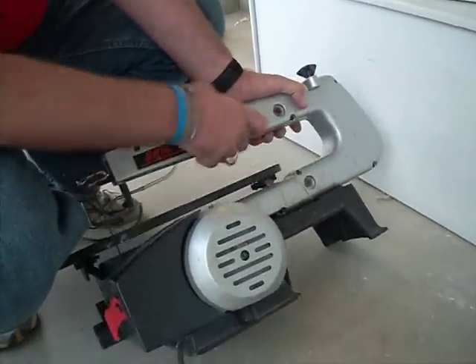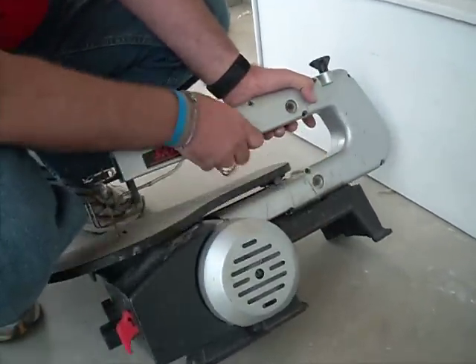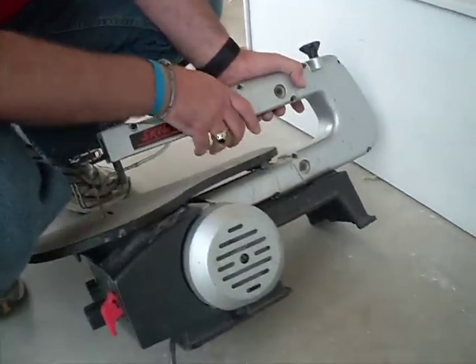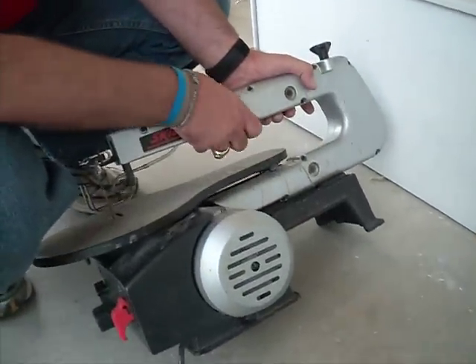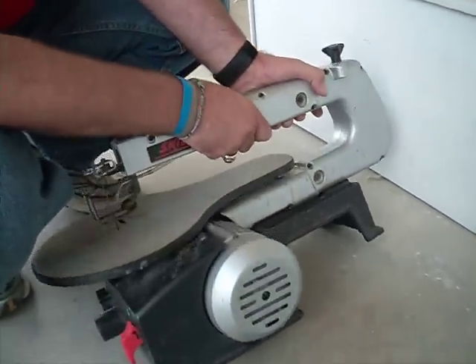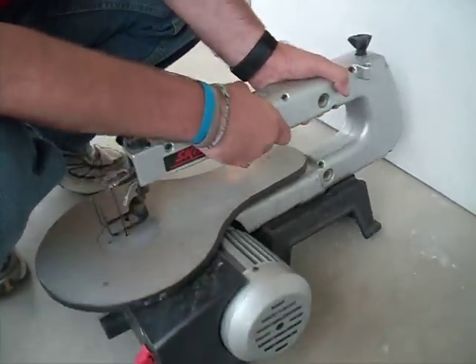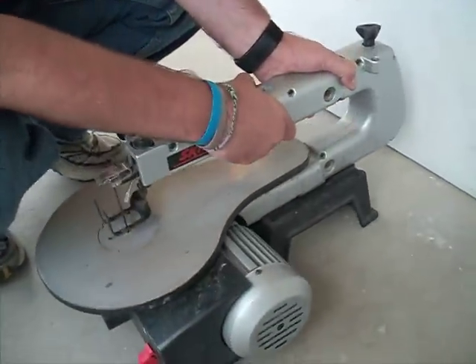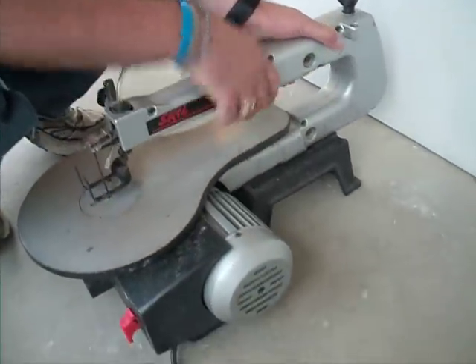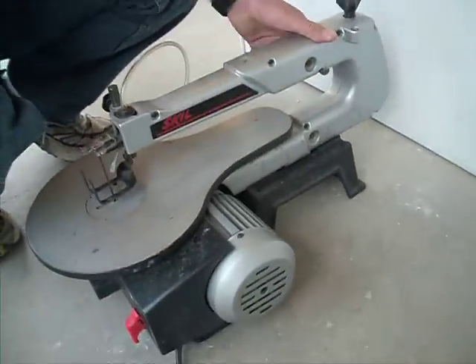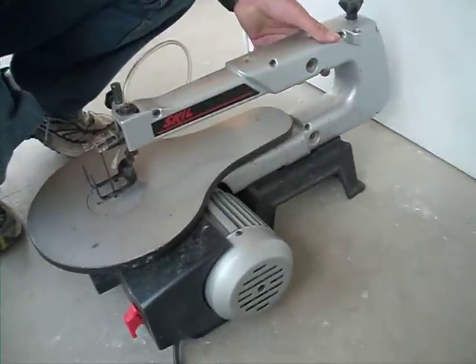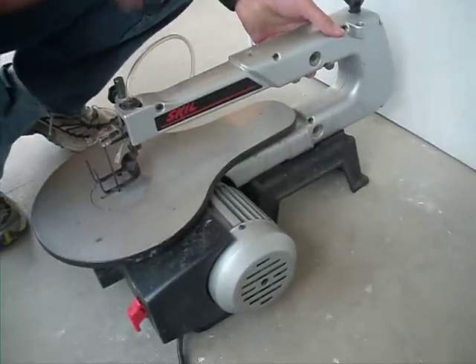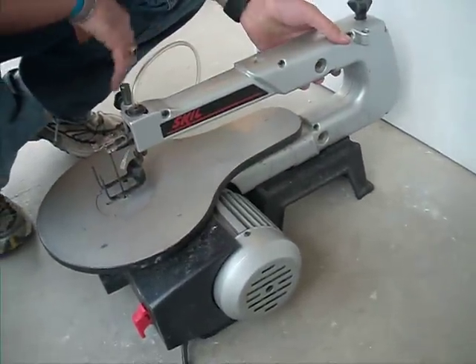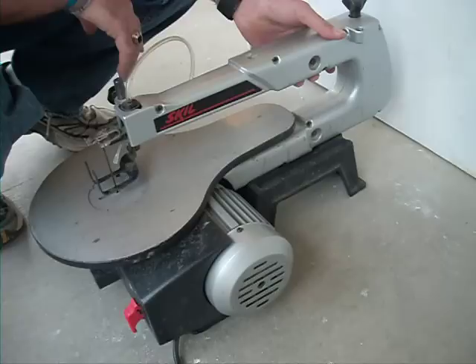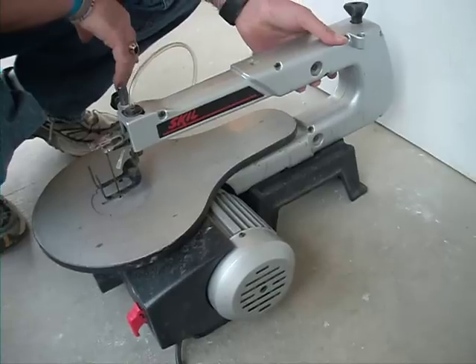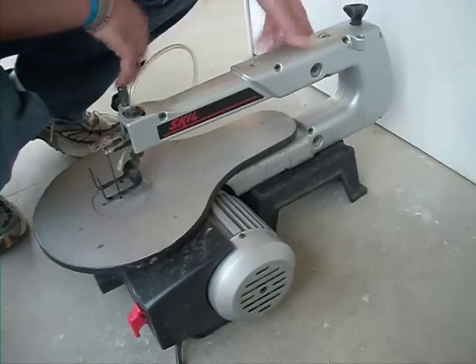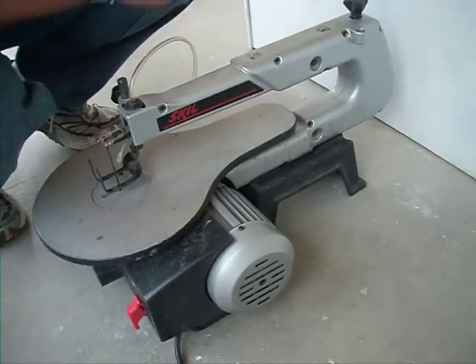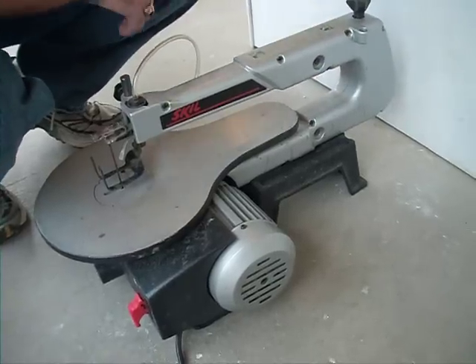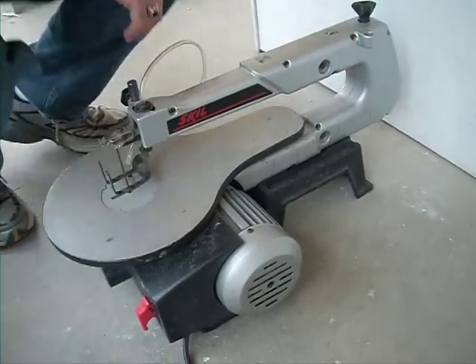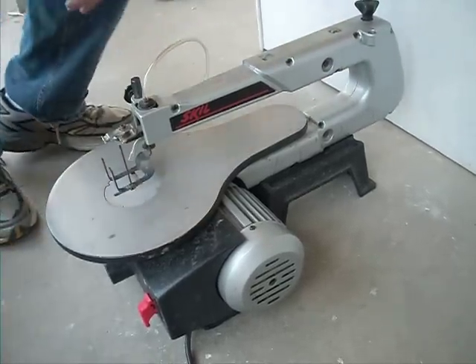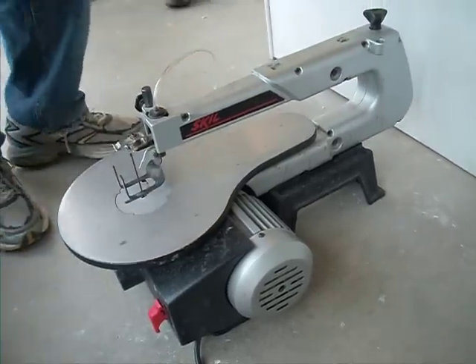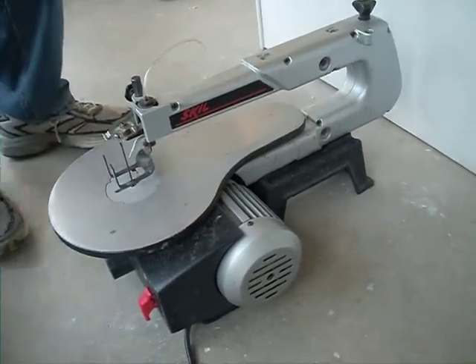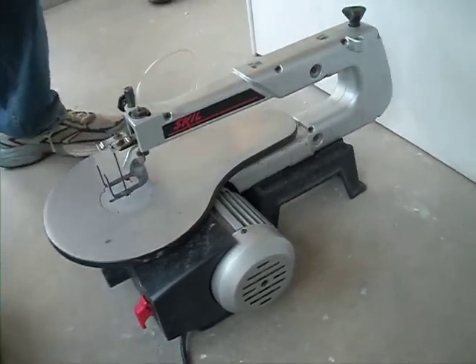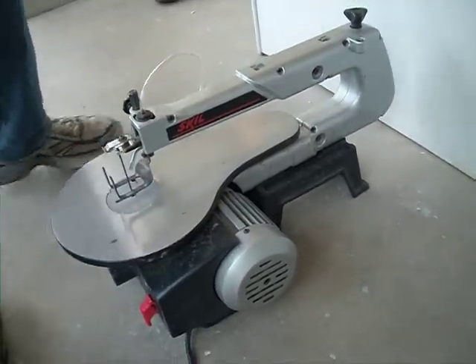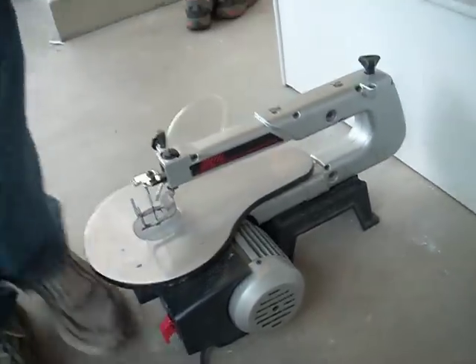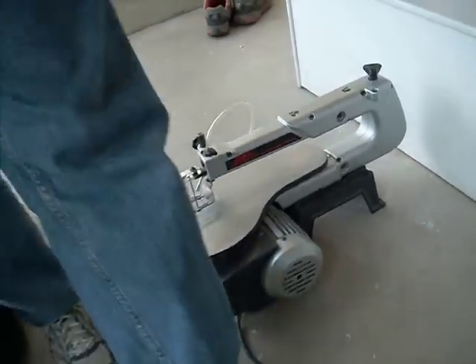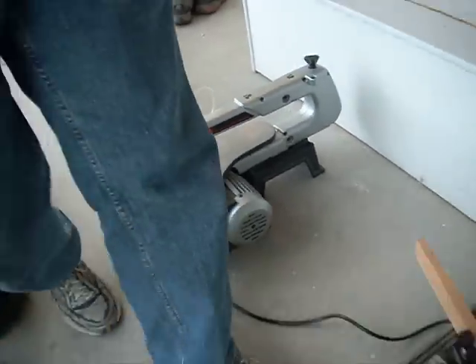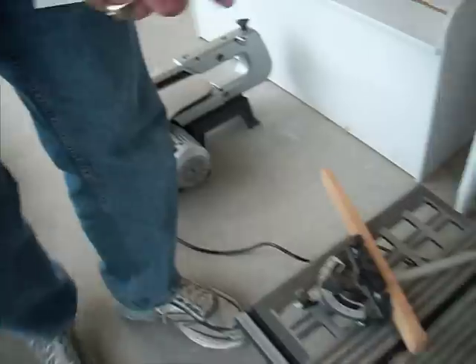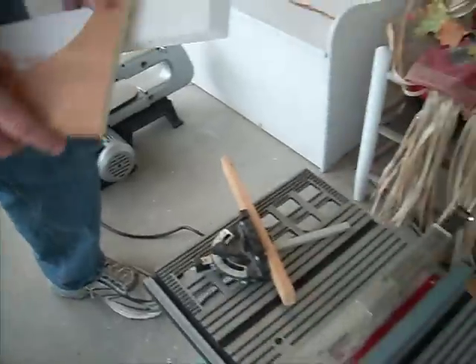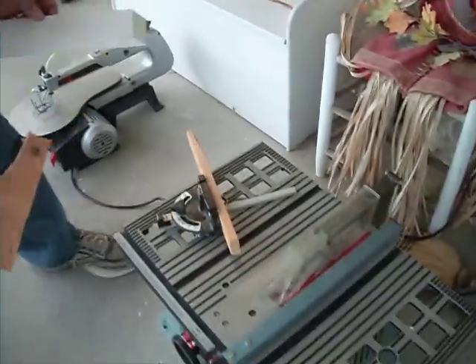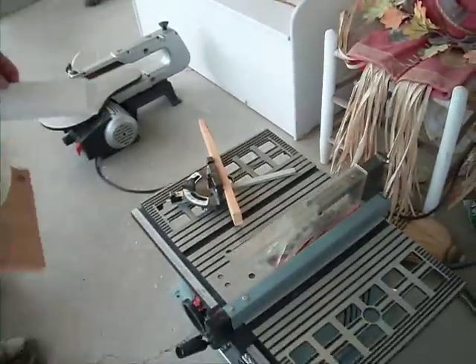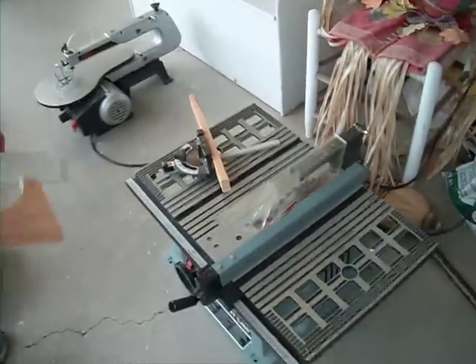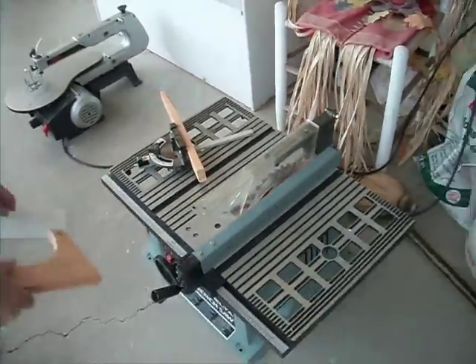It's got the stronger 1.6 amp motor — a lot of them are 1.2 now. It's been a real good machine. I'll actually show you both of them working.